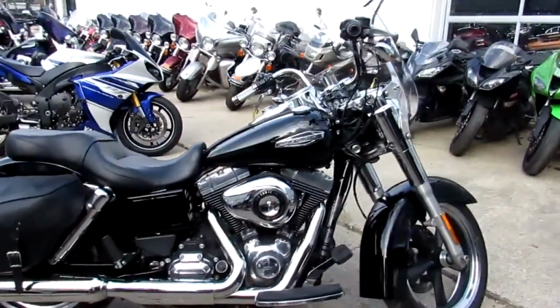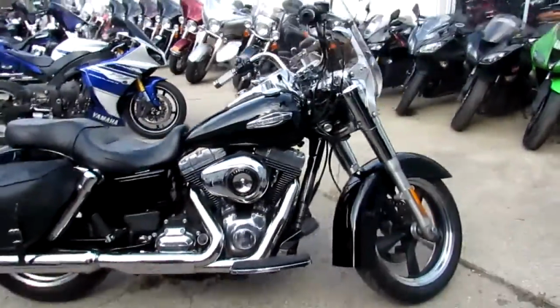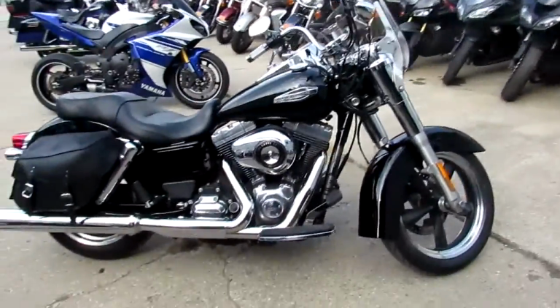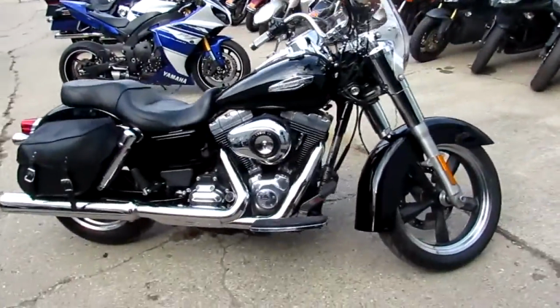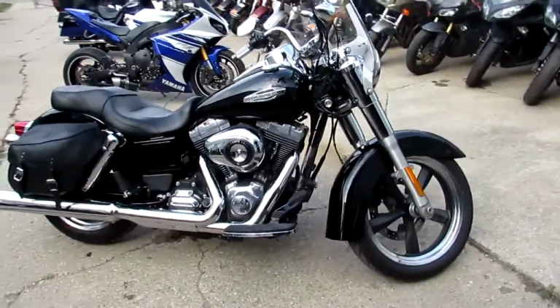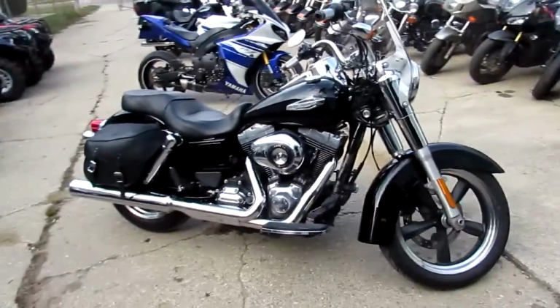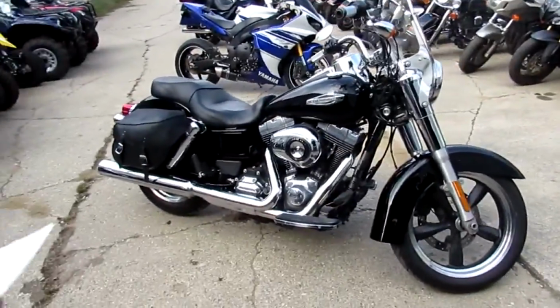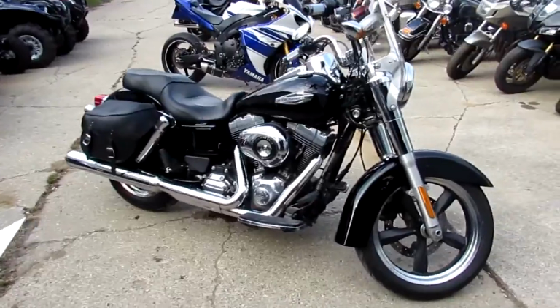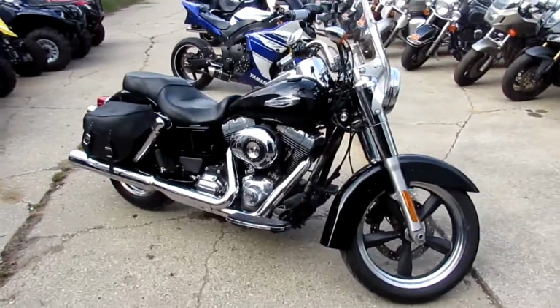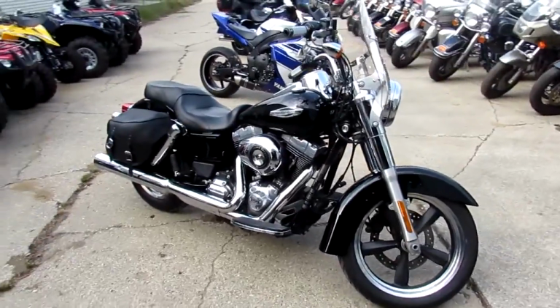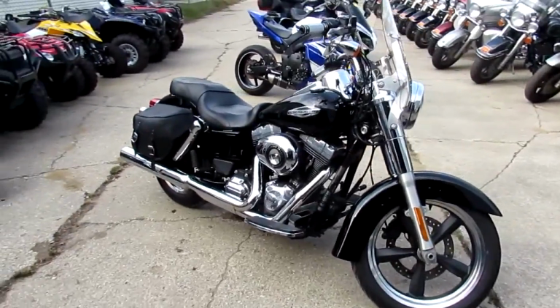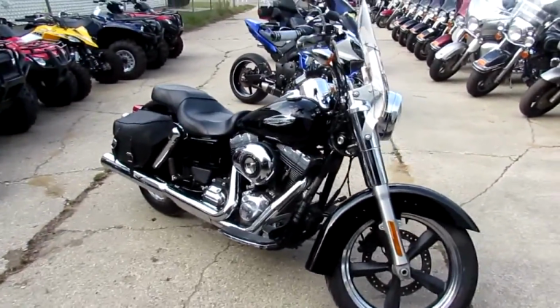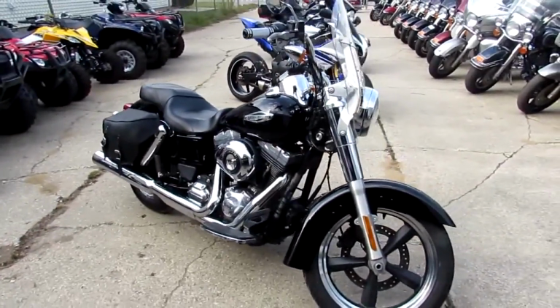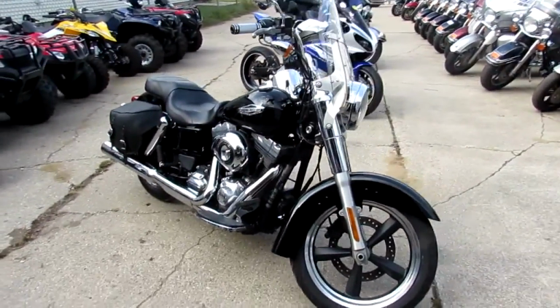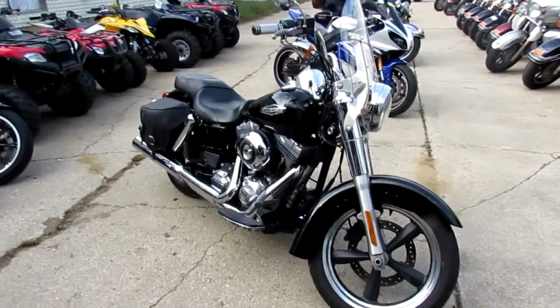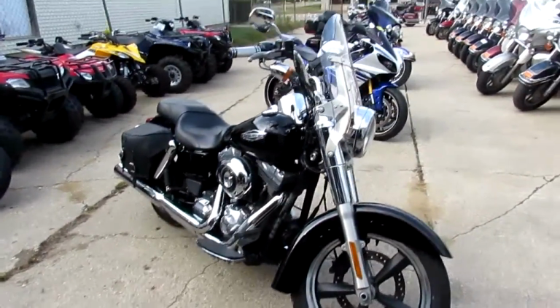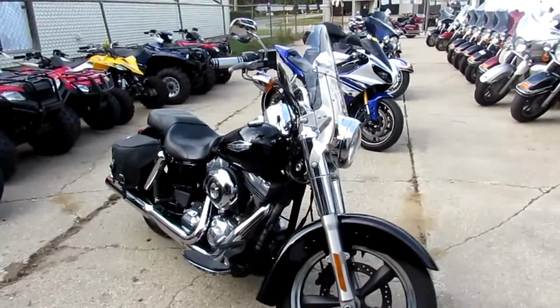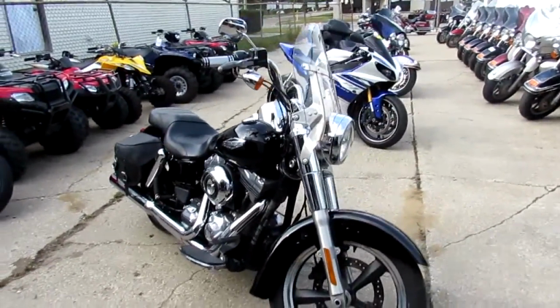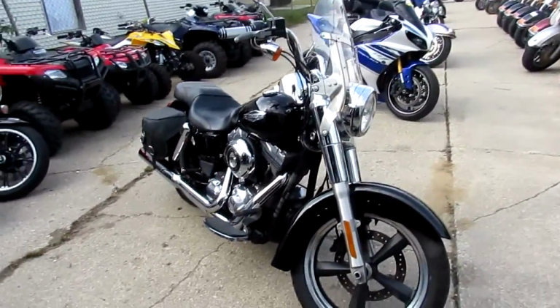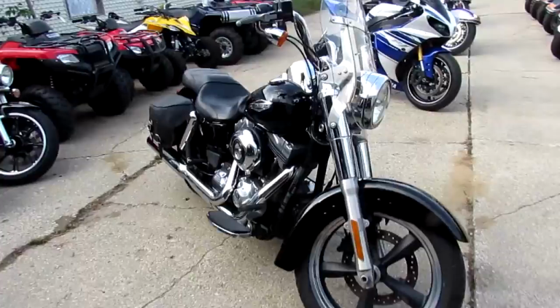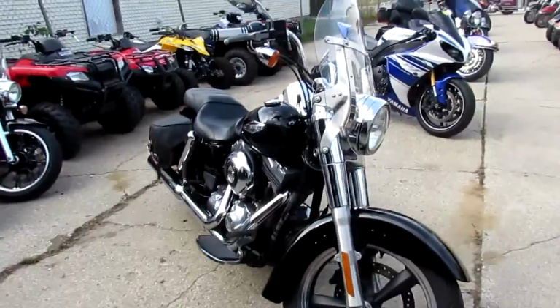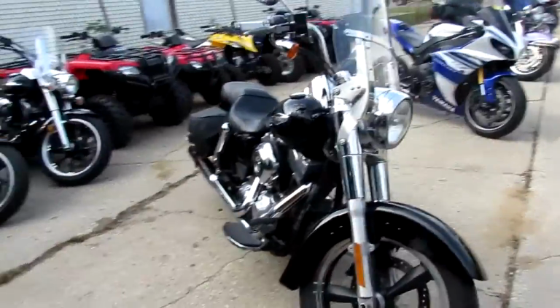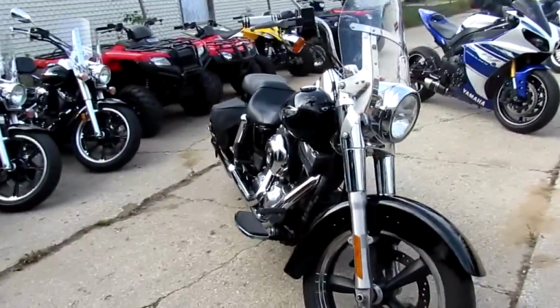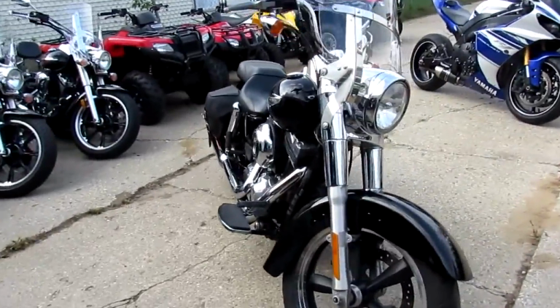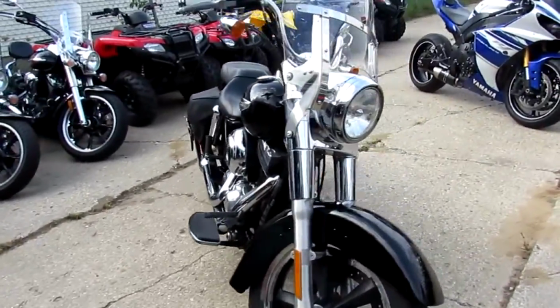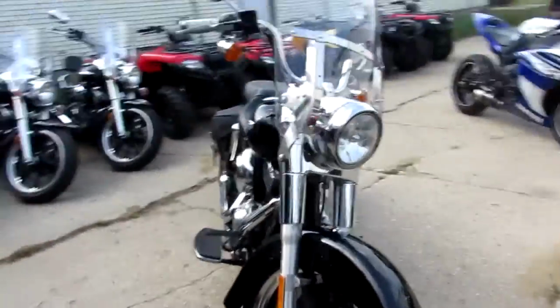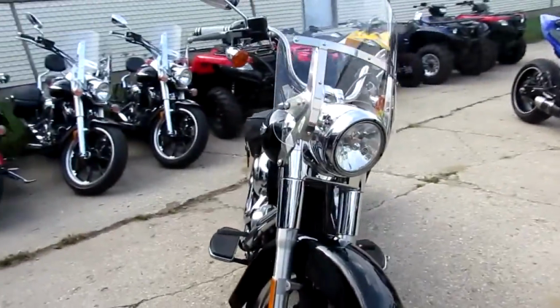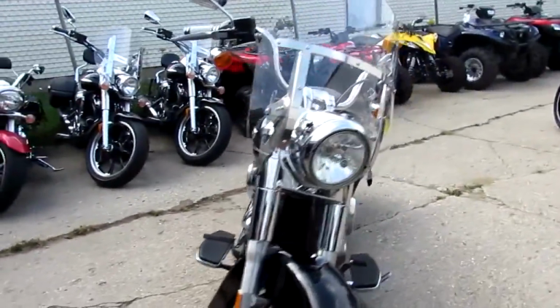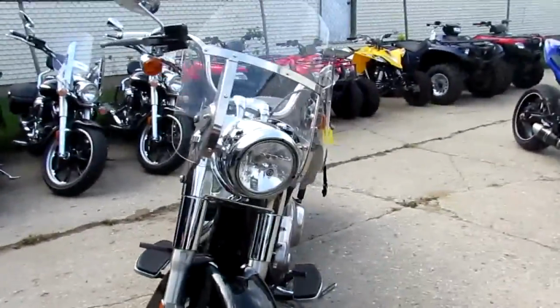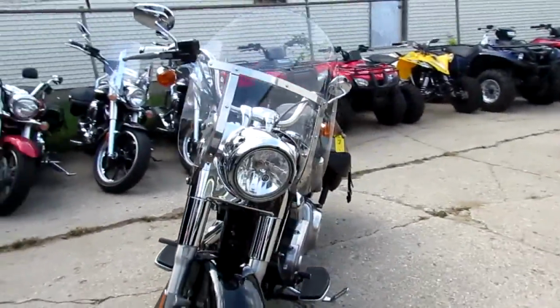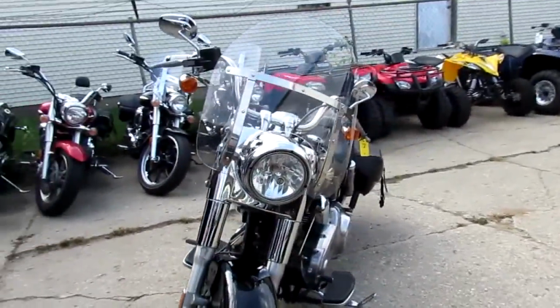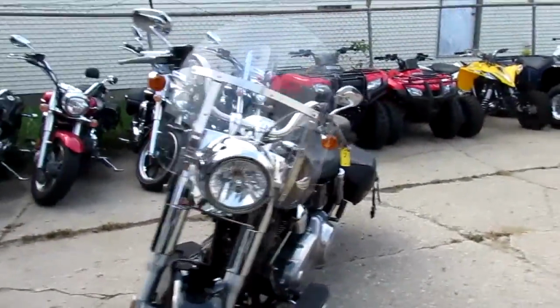One we're doing a video on is a 2014 Harley Davidson Switchback — that's the FLD. It's got the 103 motor in it, which runs good. Pretty light bike with a big motor in it. As you guys can see in the video, it's a nice clean bike.